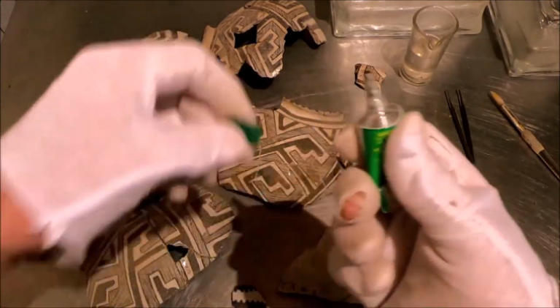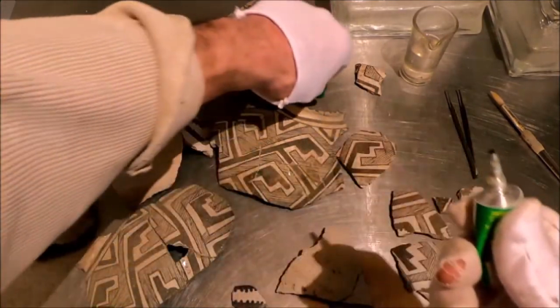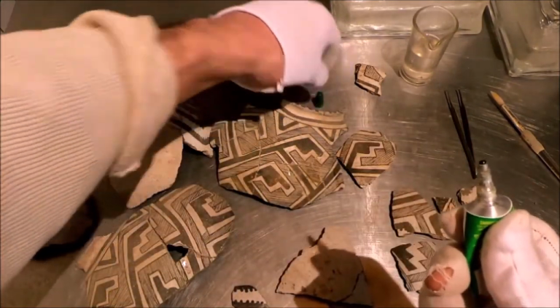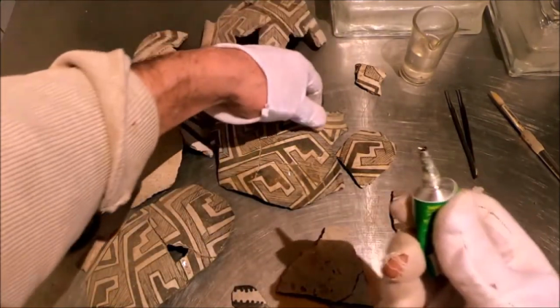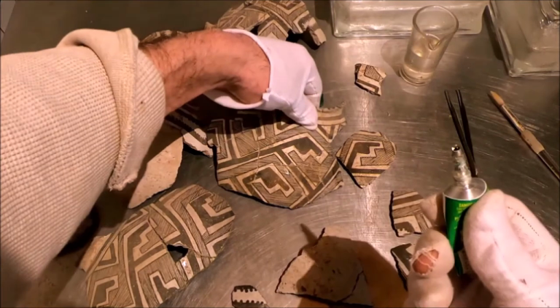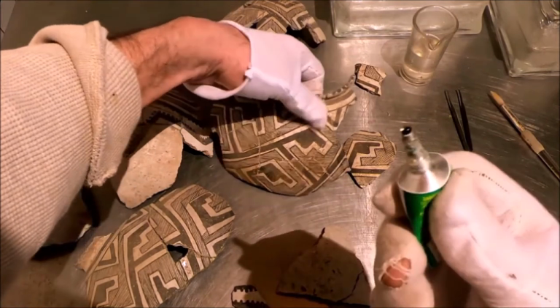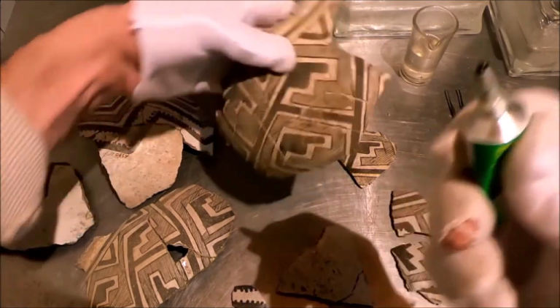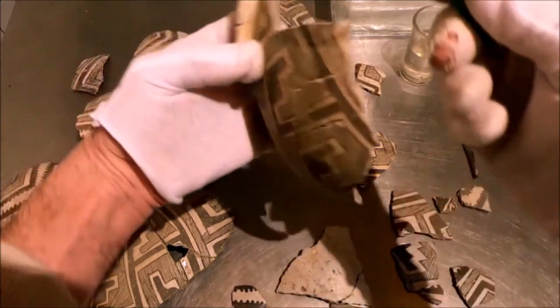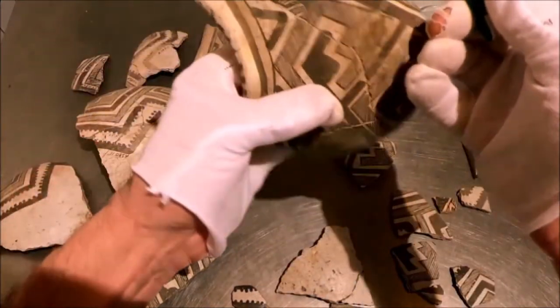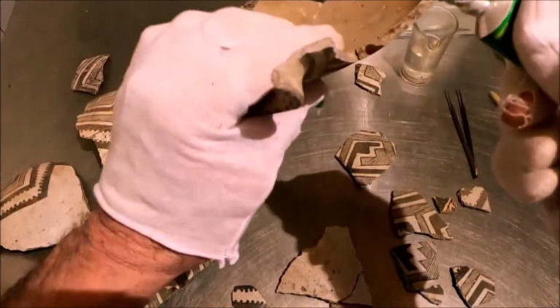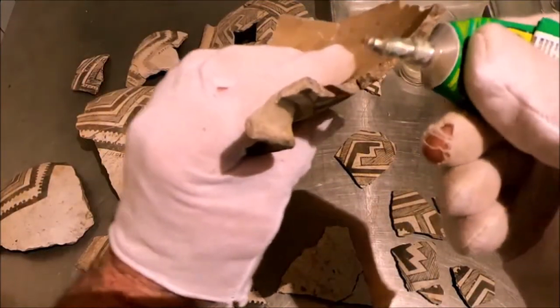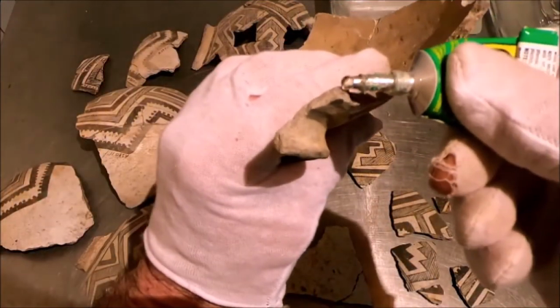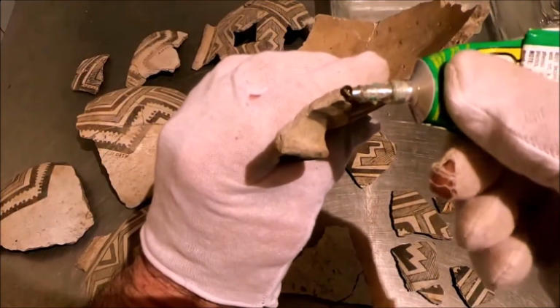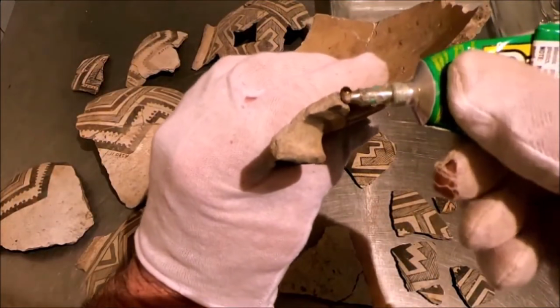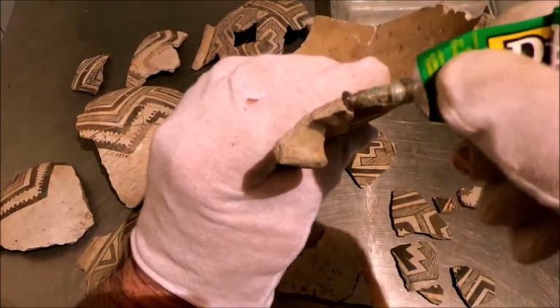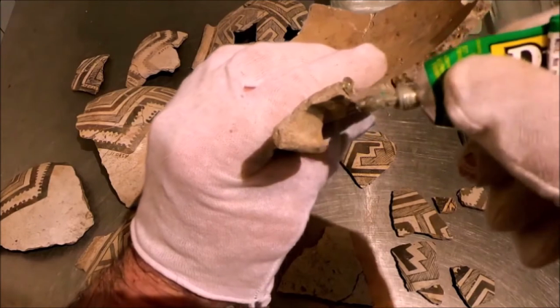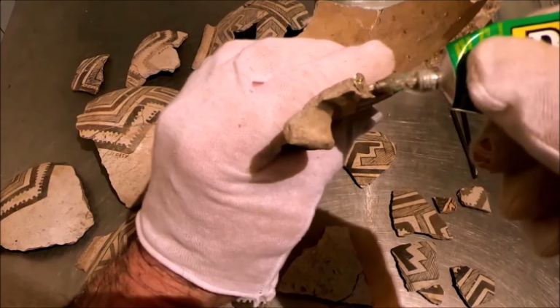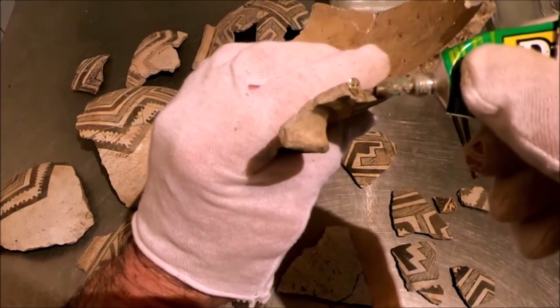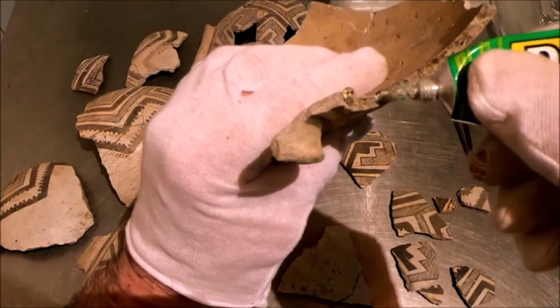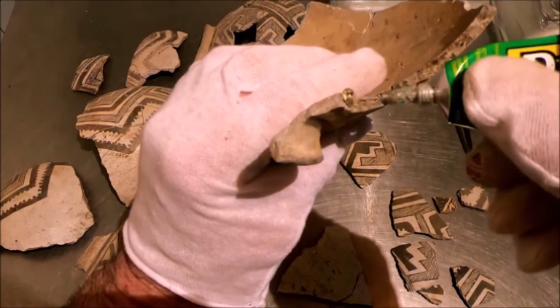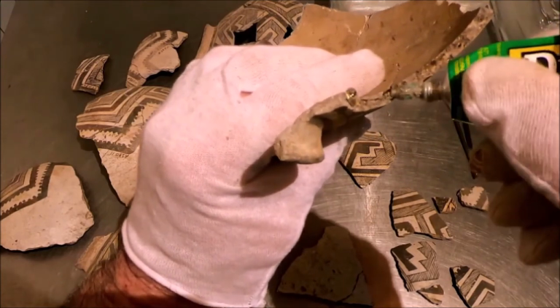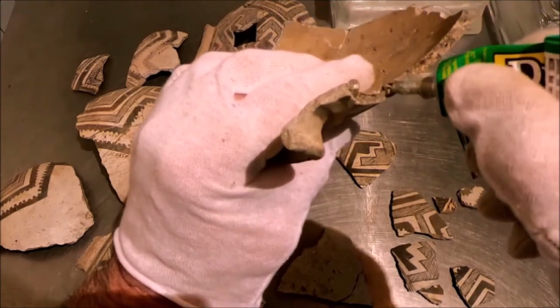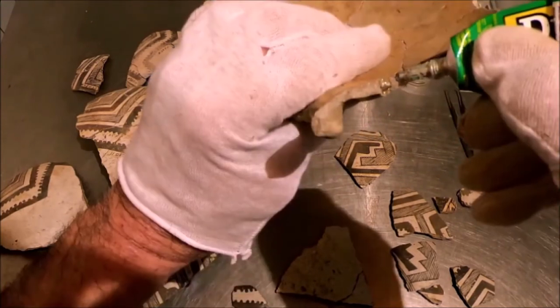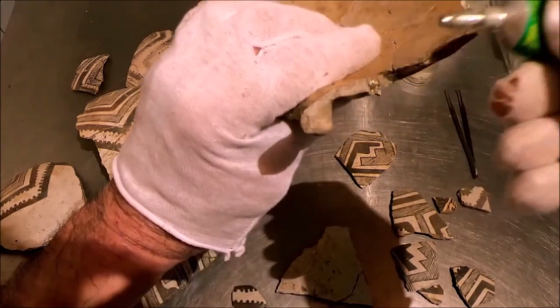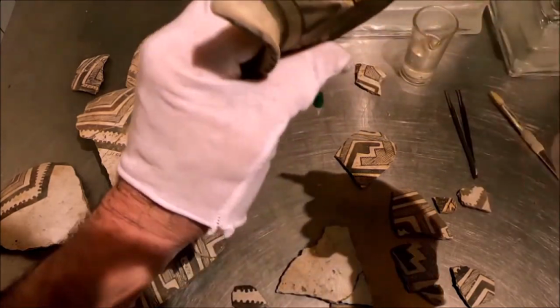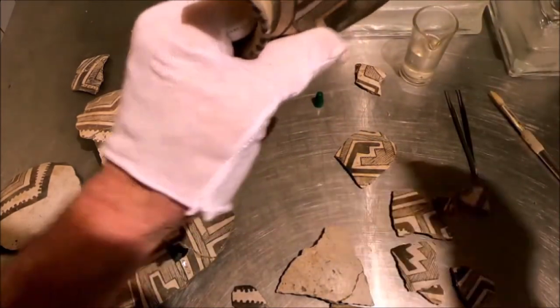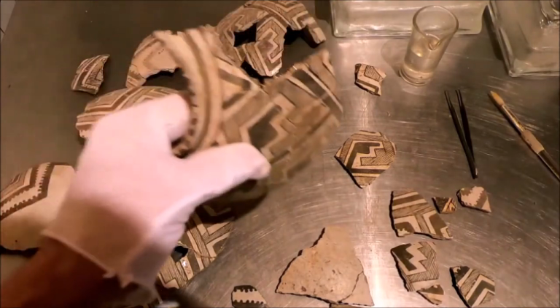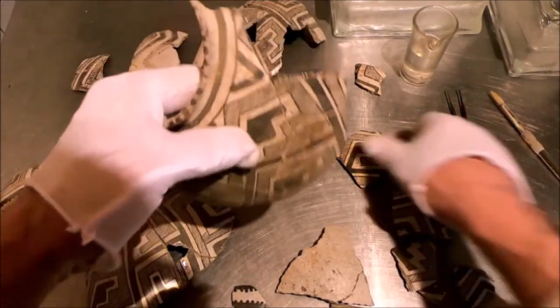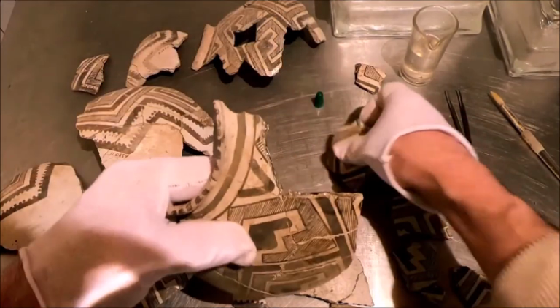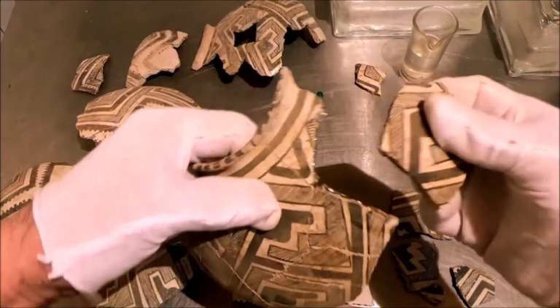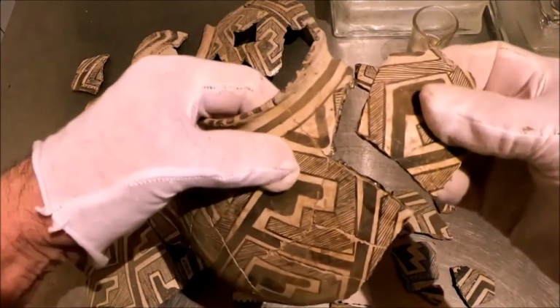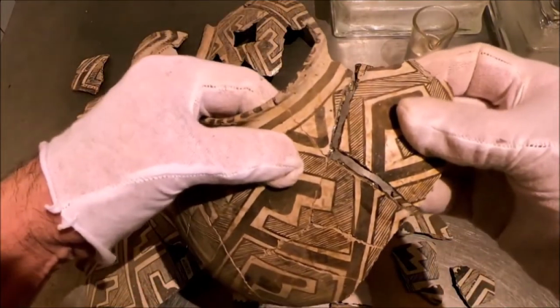They make a version of the same glue for museums, and the only difference is it costs about 10 times as much. I'm happy with that. Here we go — let's not fool around.